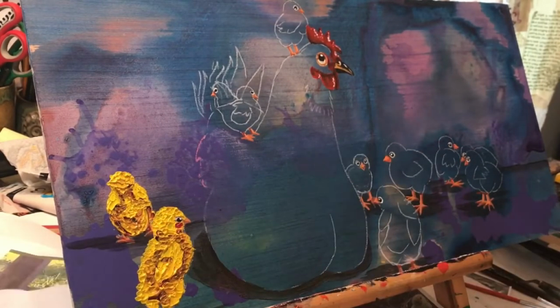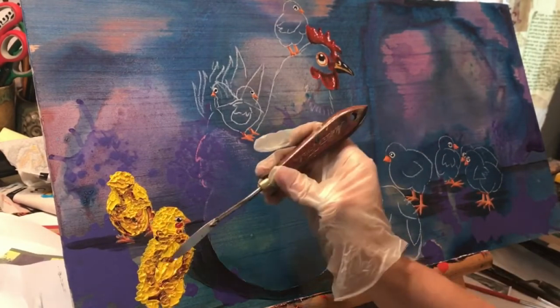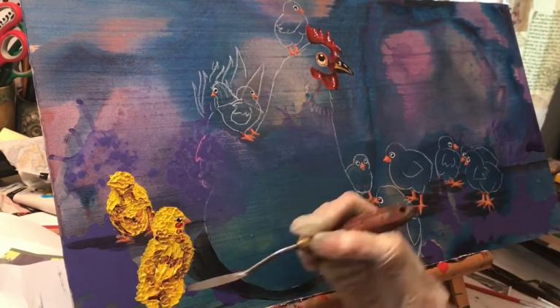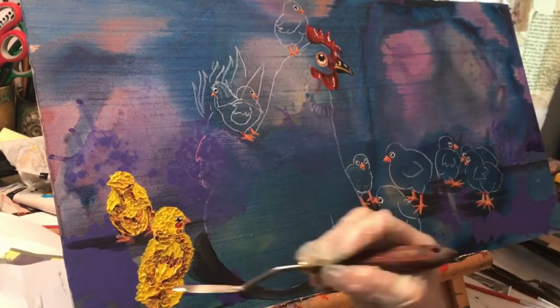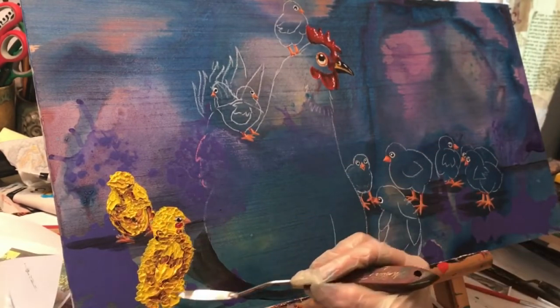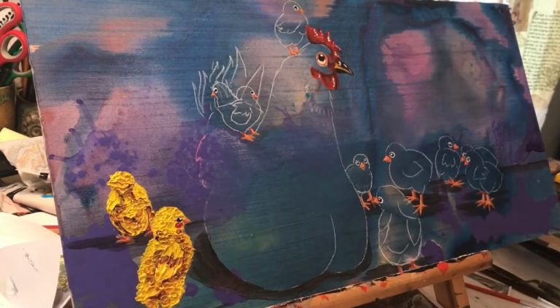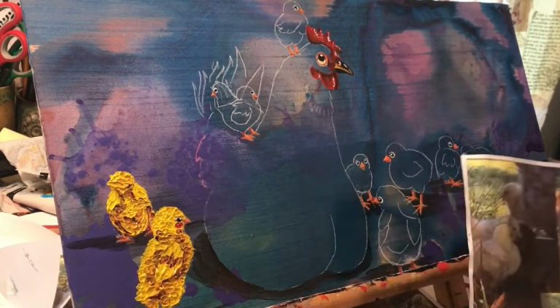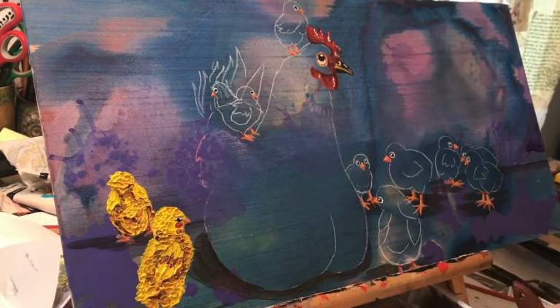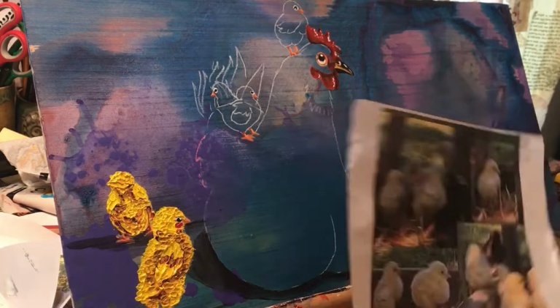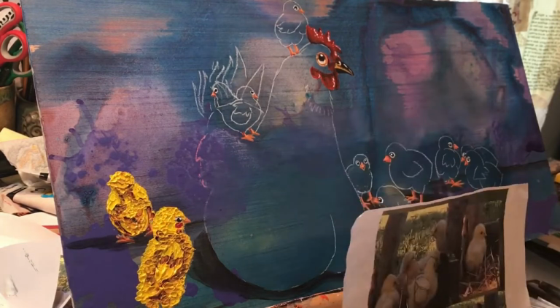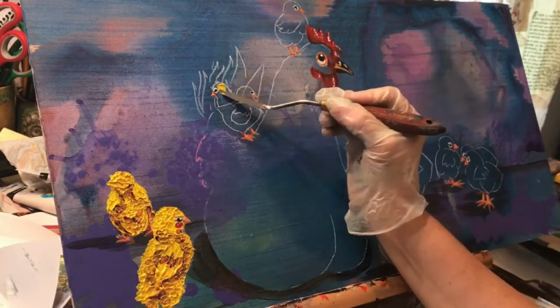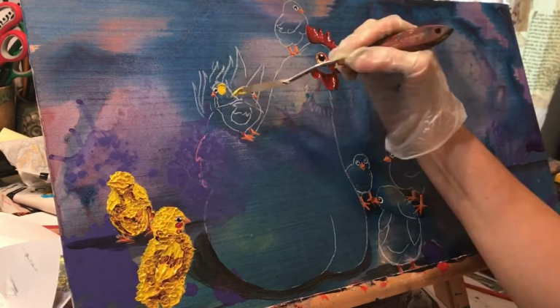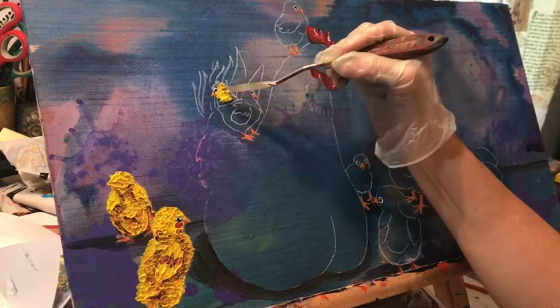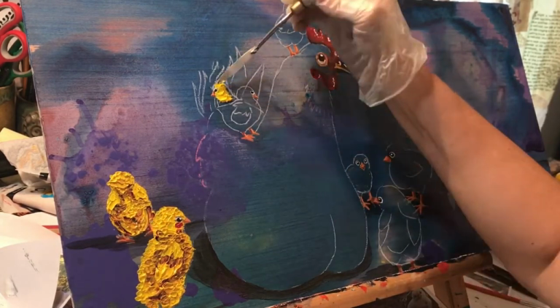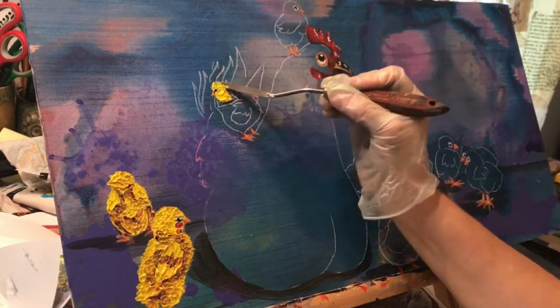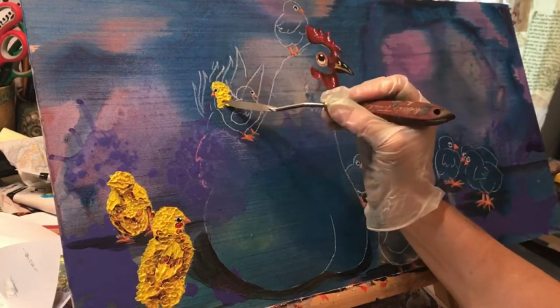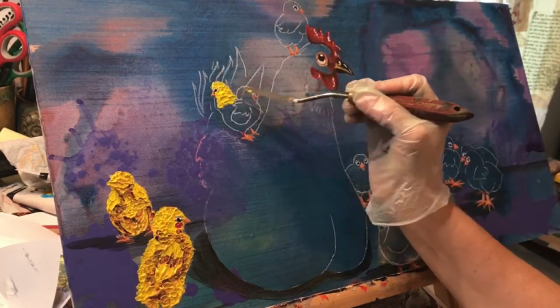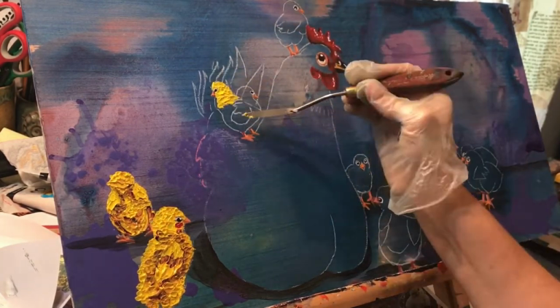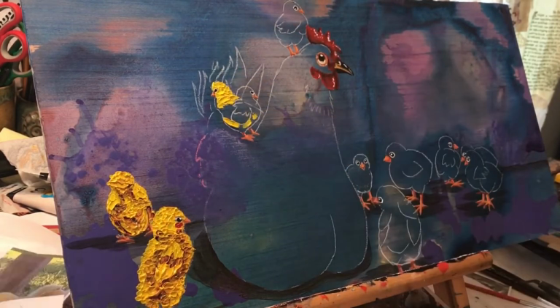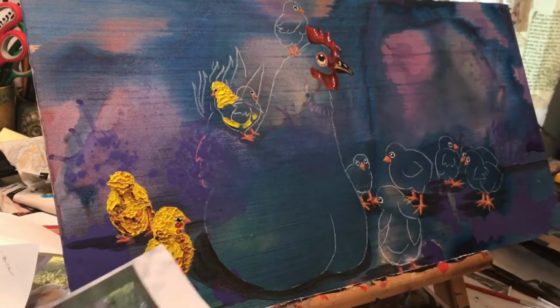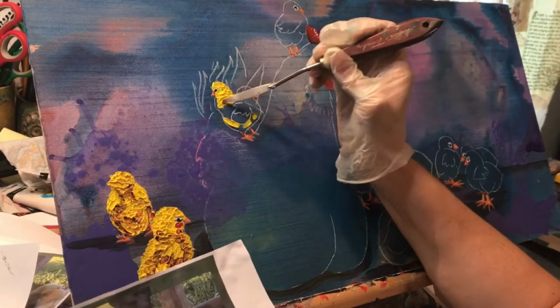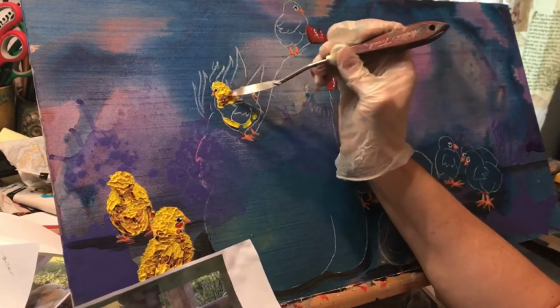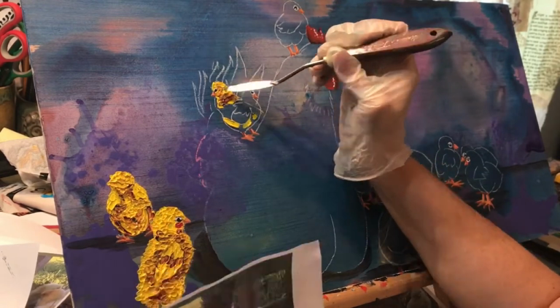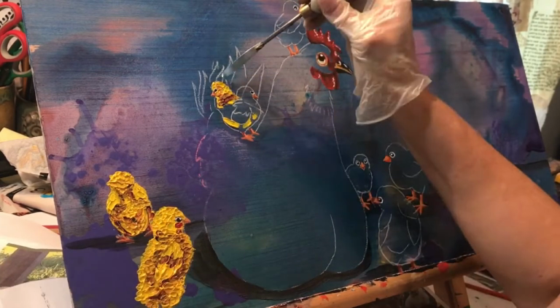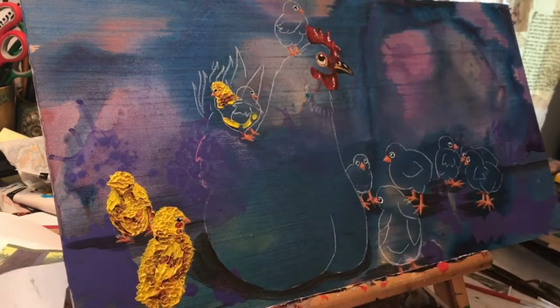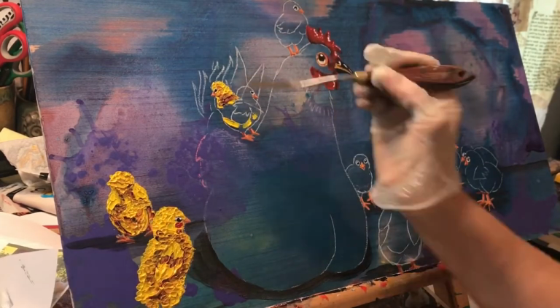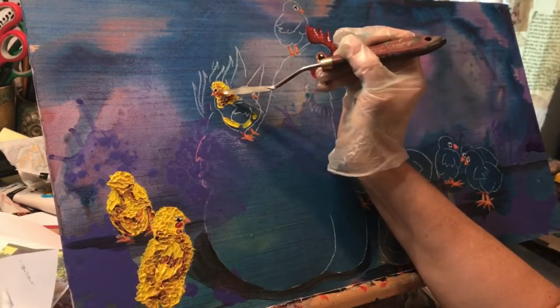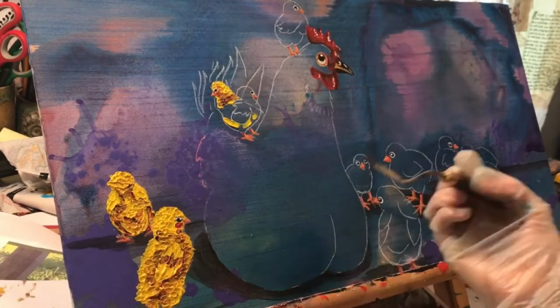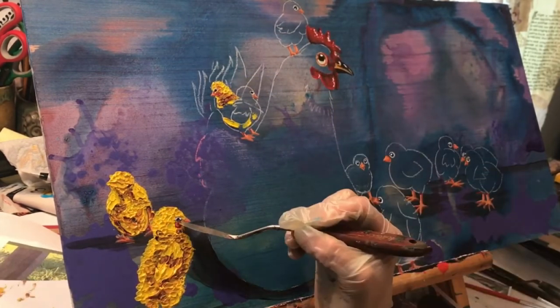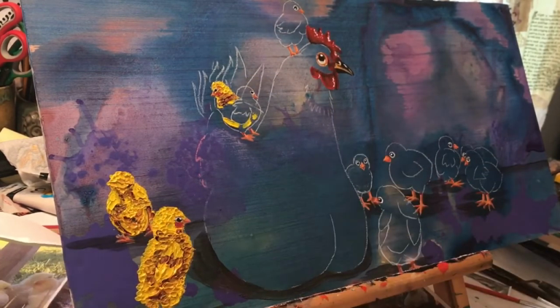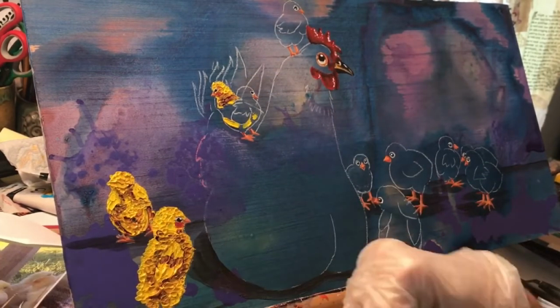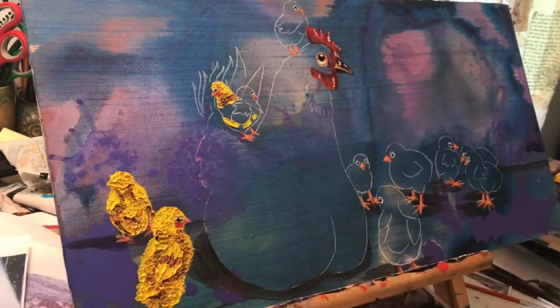This is my daughter's hen and chicks. They were pretty adorable the way they like to climb all over their mother, so I thought that would be fun to document.